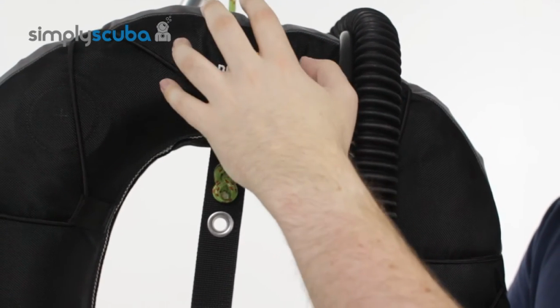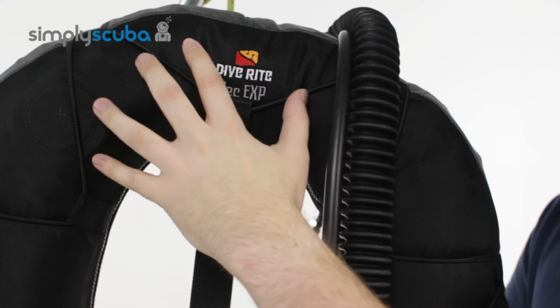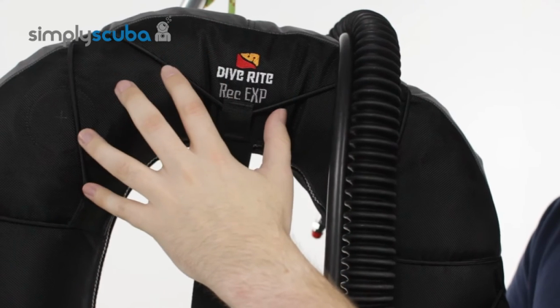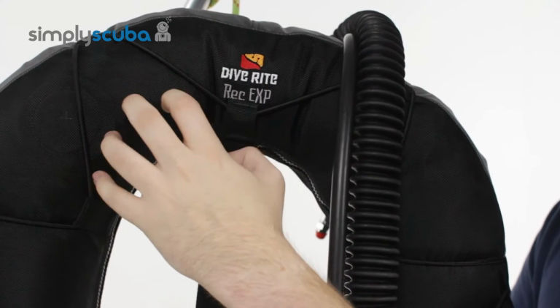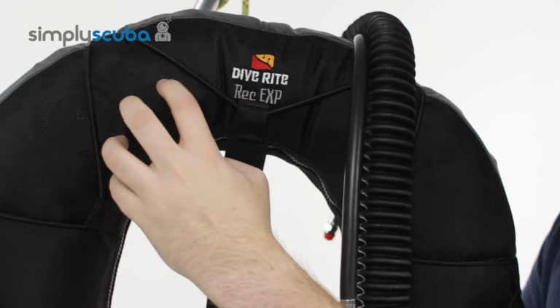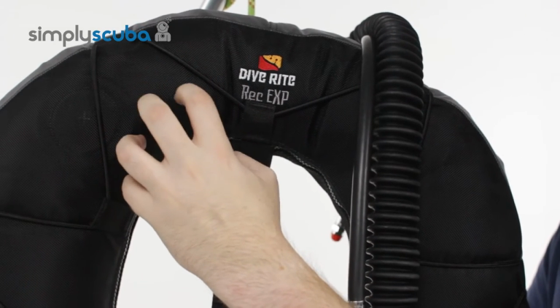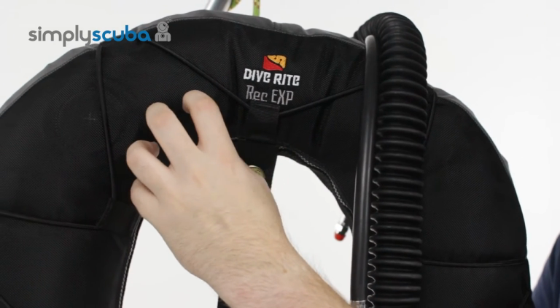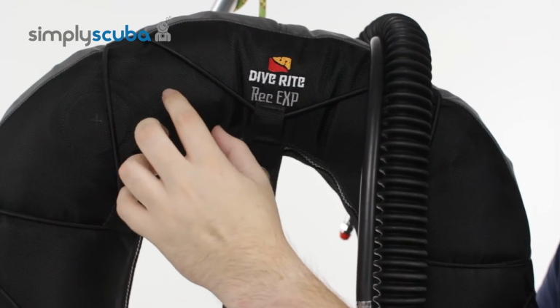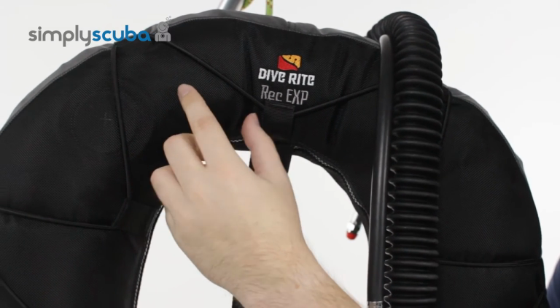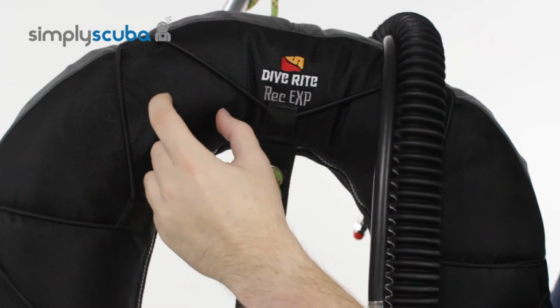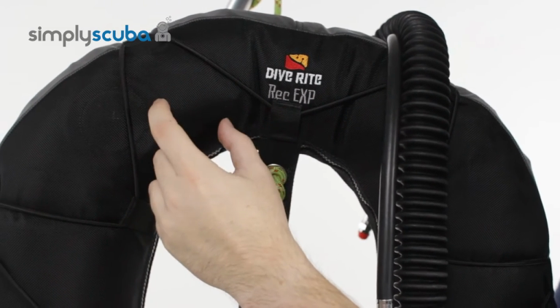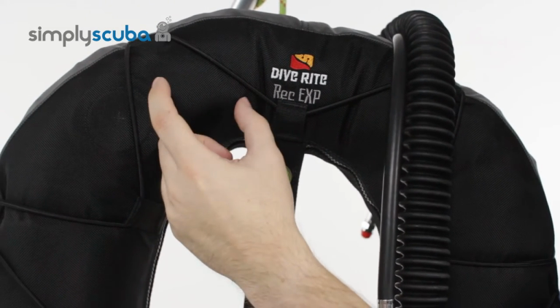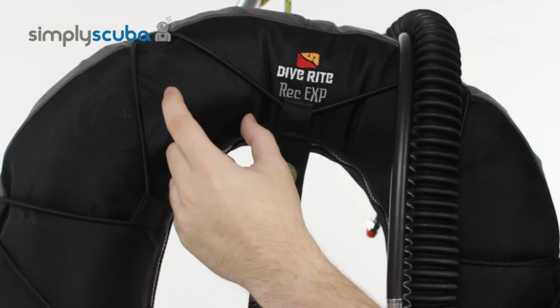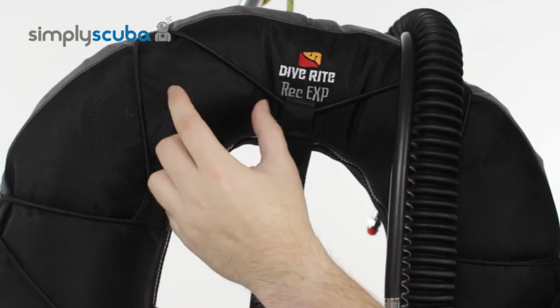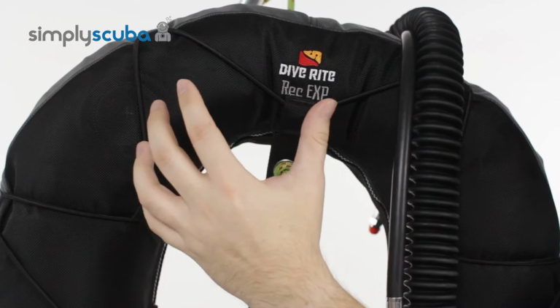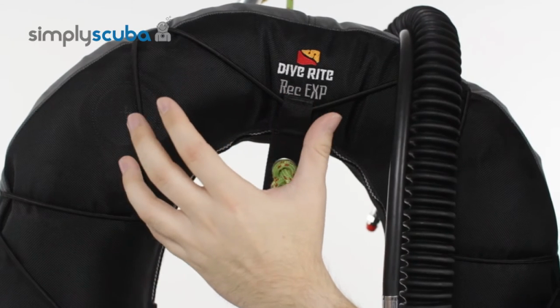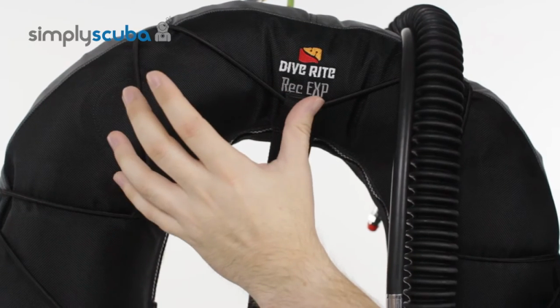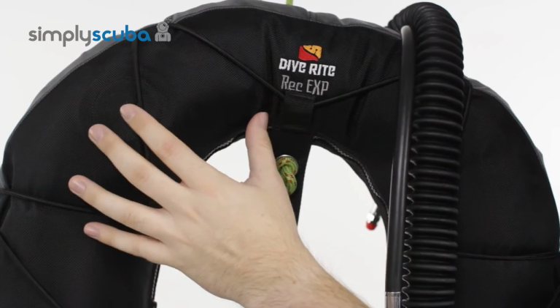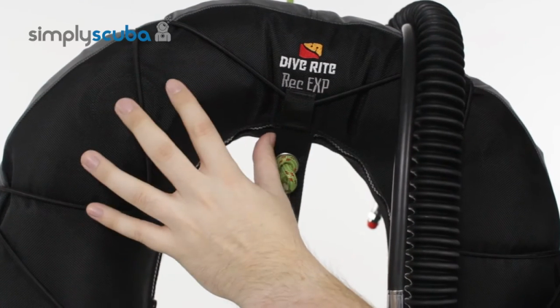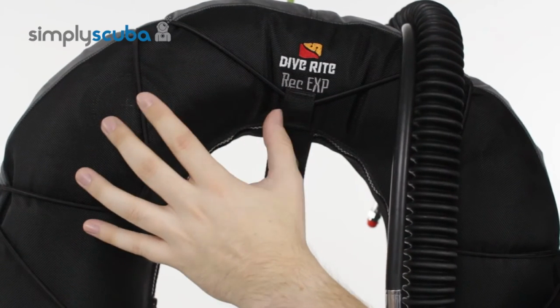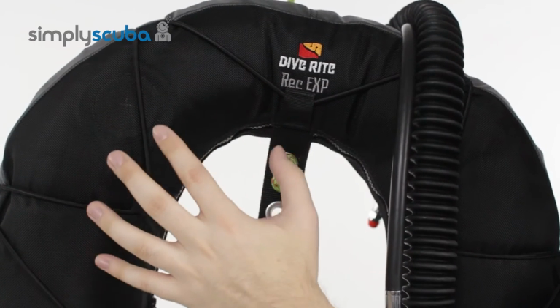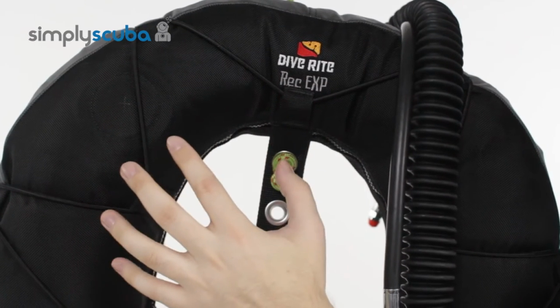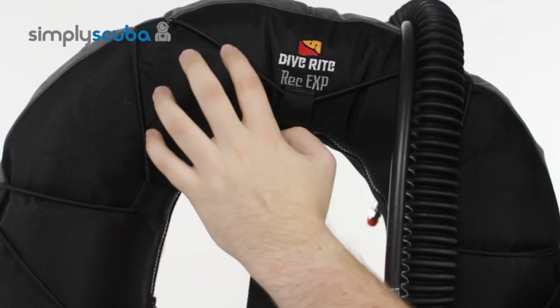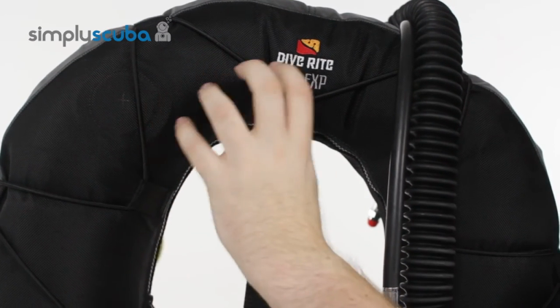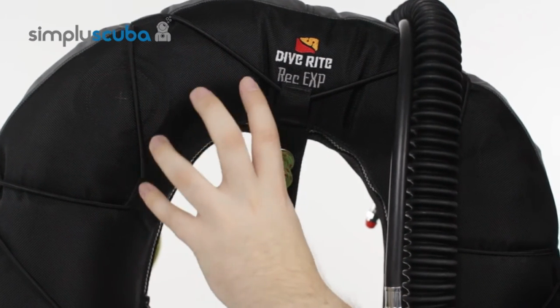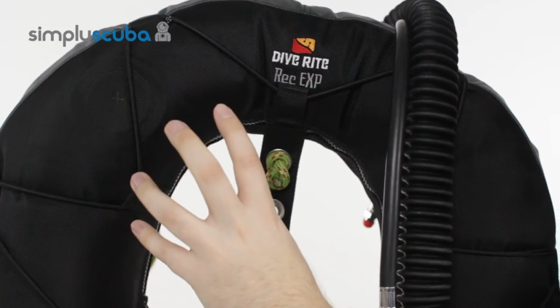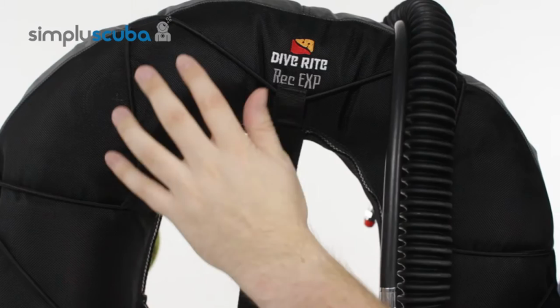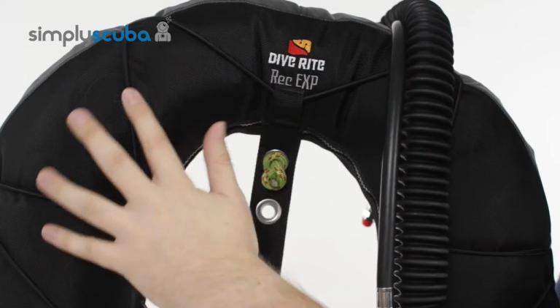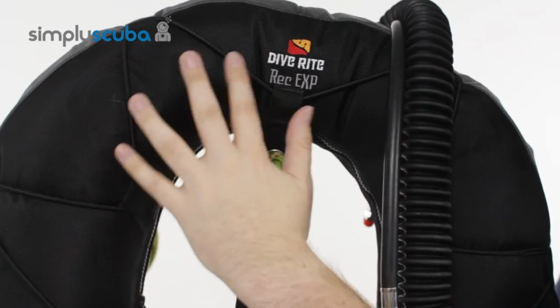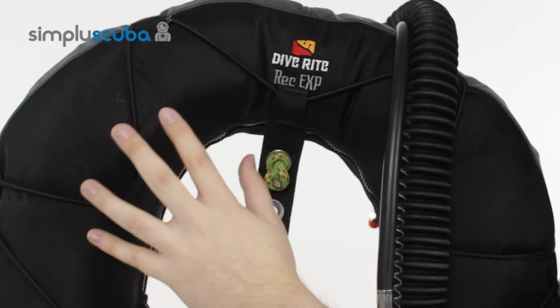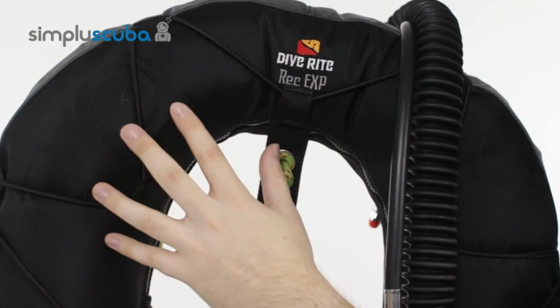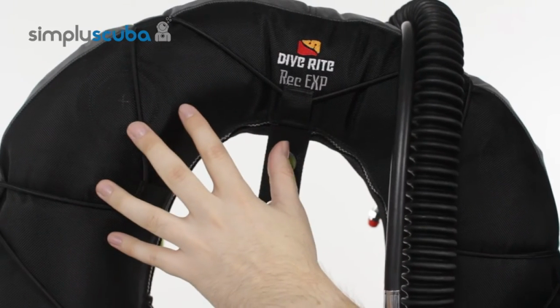The material itself is made of a nice abrasion resistant Cordura nylon material. So even if you're diving in and out of rough terrain, it's not going to pierce the bladder — it's nice and abrasion resistant.